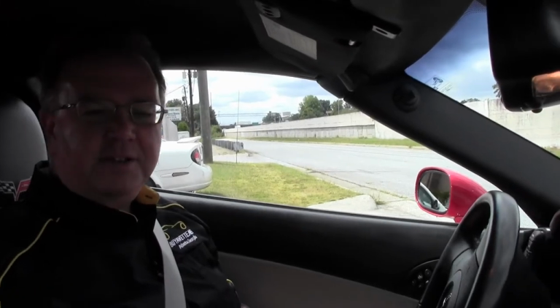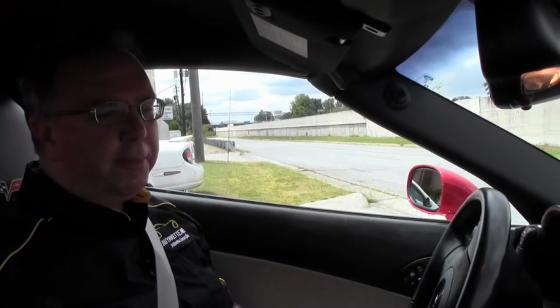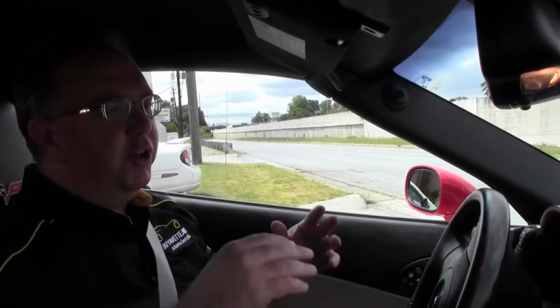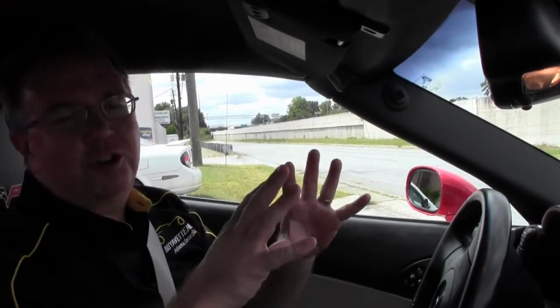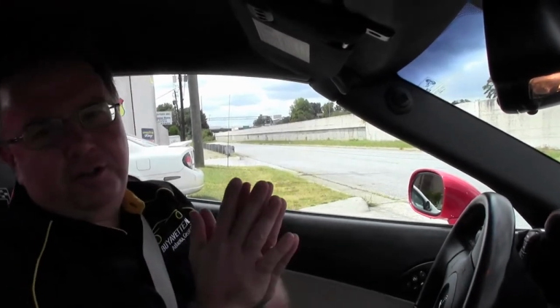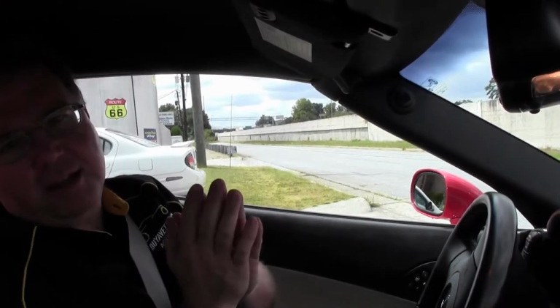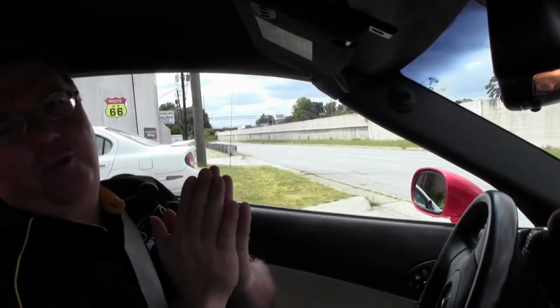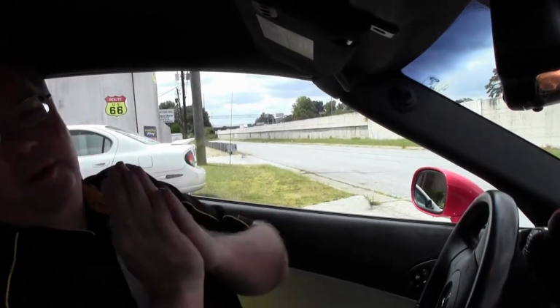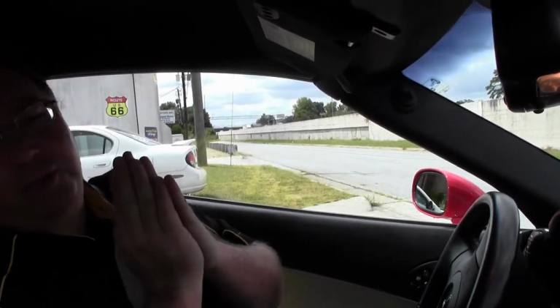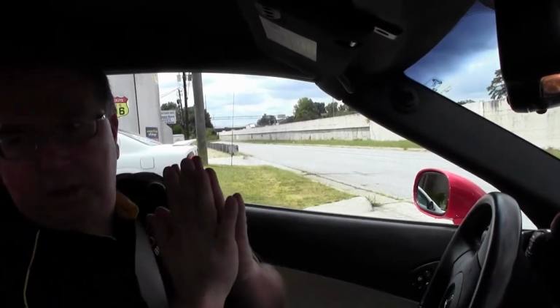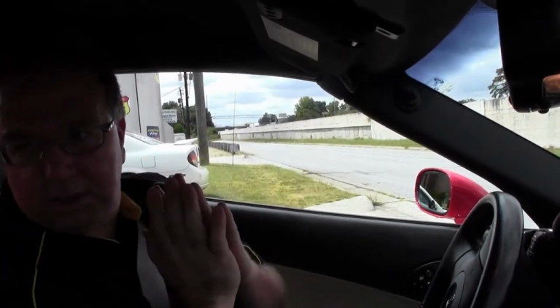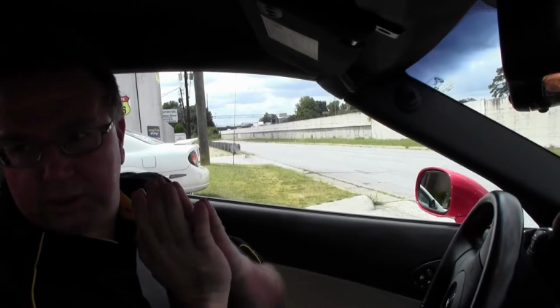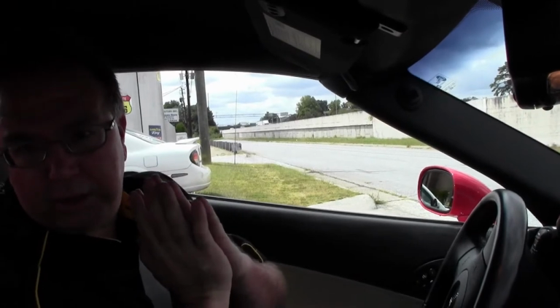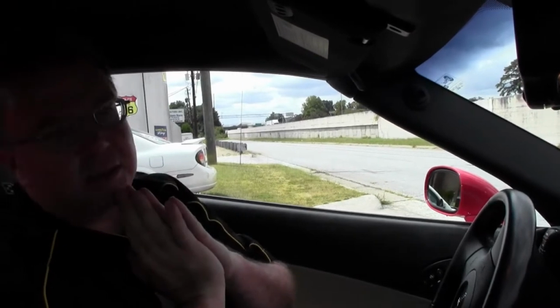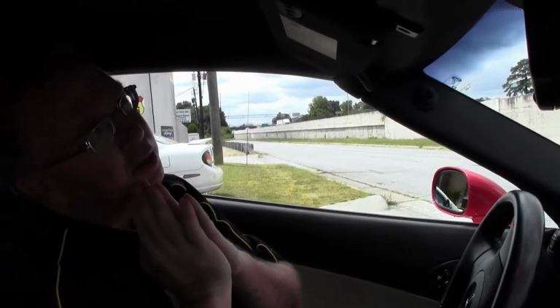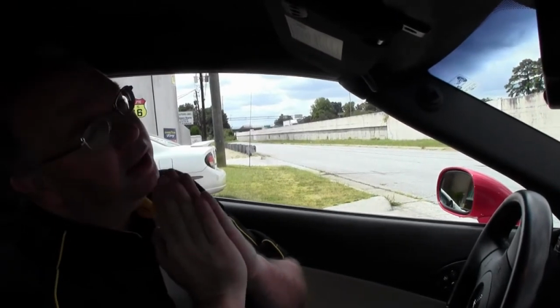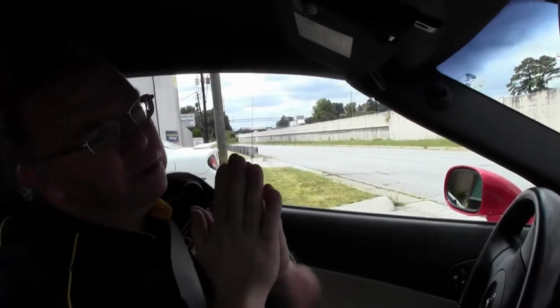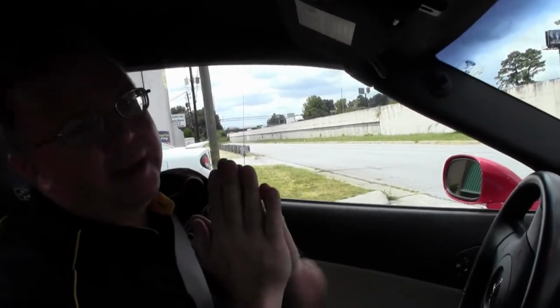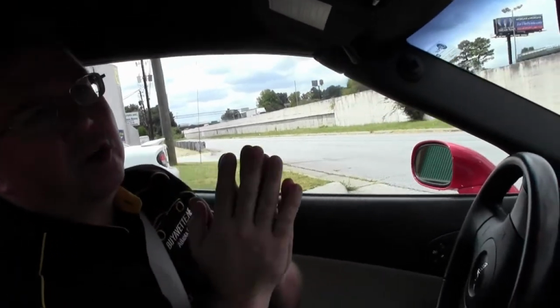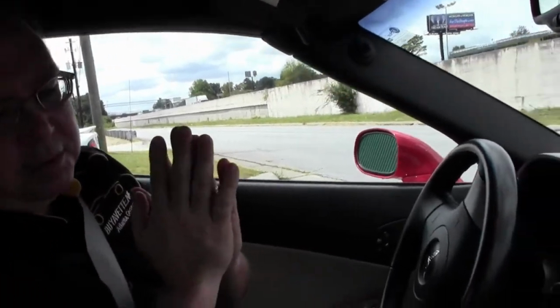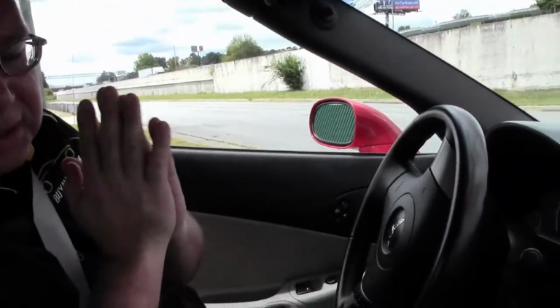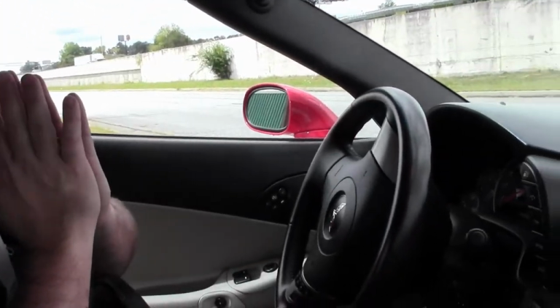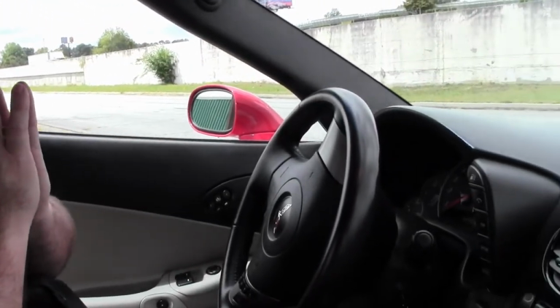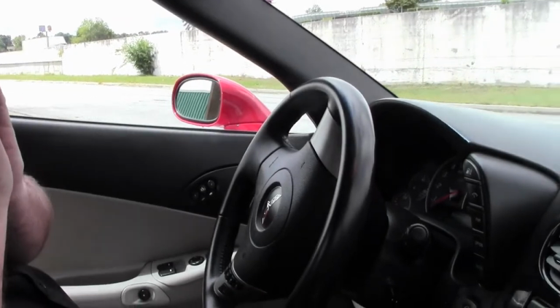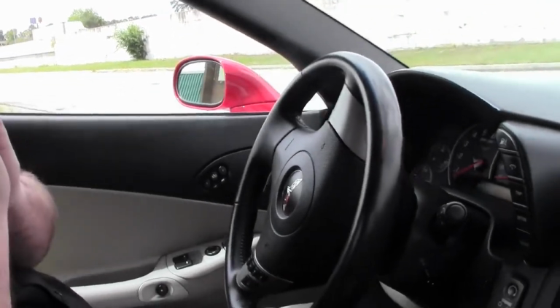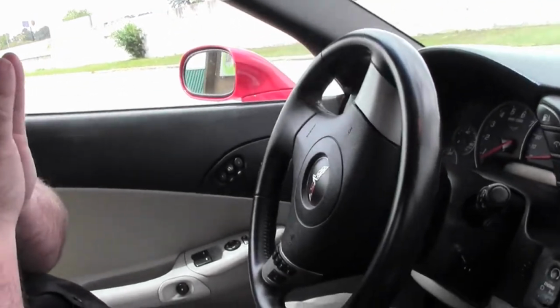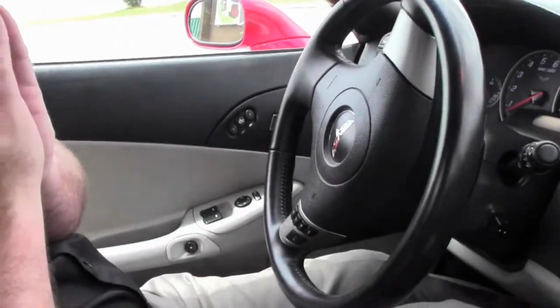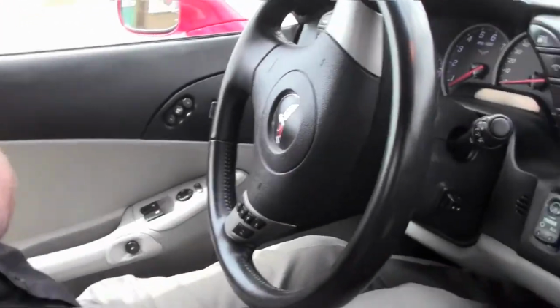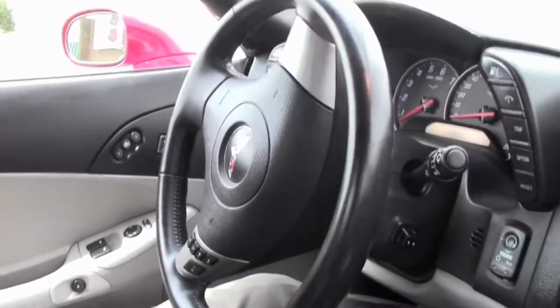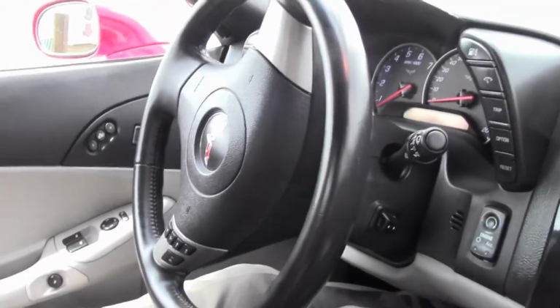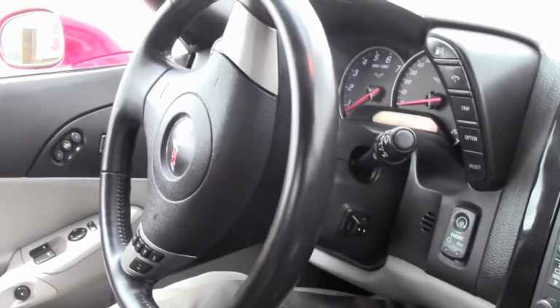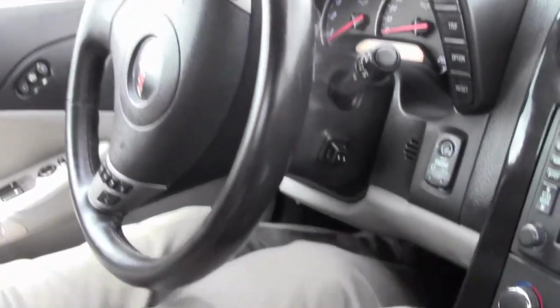2008 marked the first year for the LS3 — 430, 436 horsepower with the dual mode exhaust. This beautiful red convertible is a 6-speed, and again, 6-speeds are pretty rare, only about 33% of production.